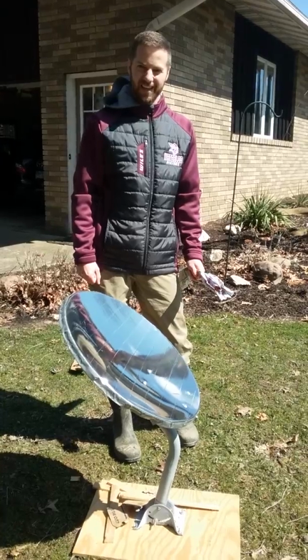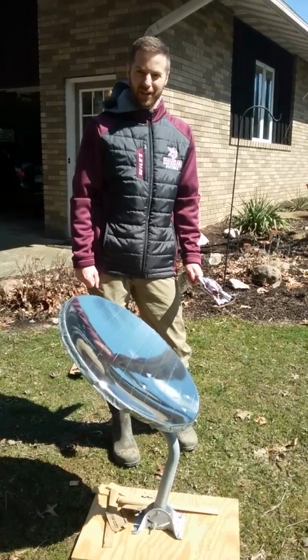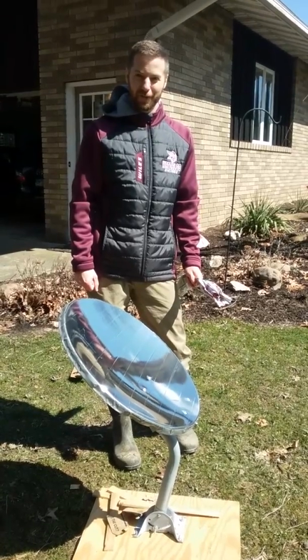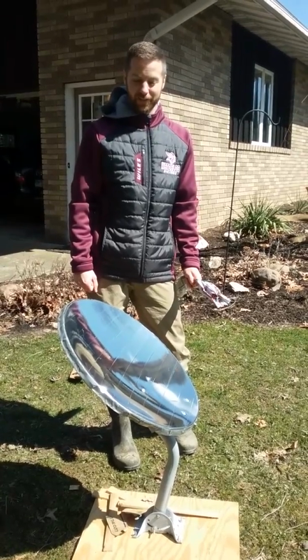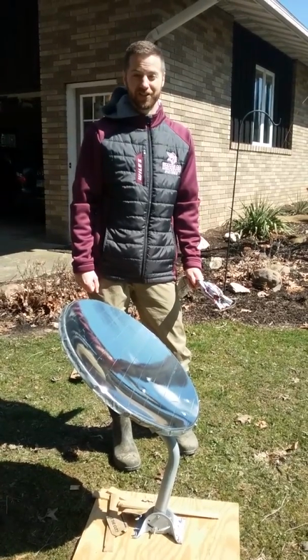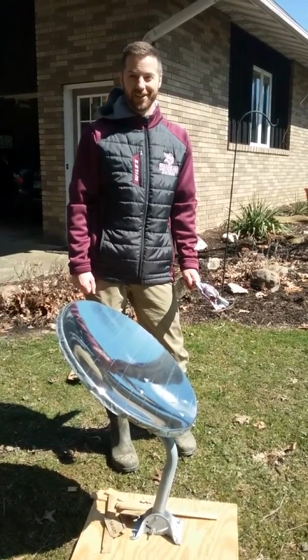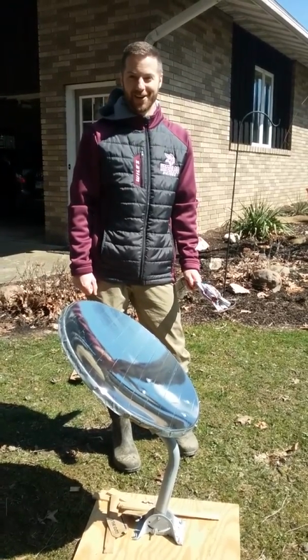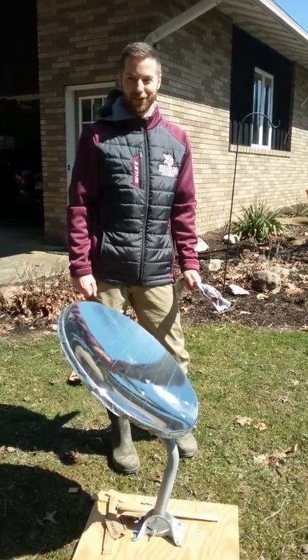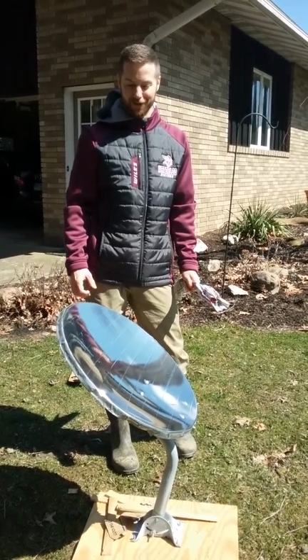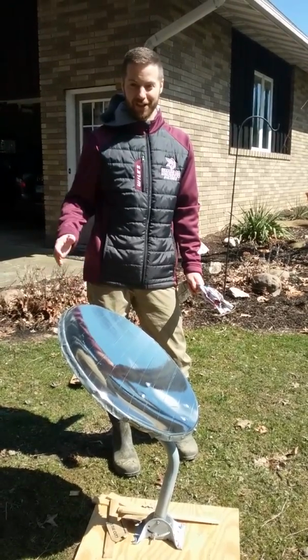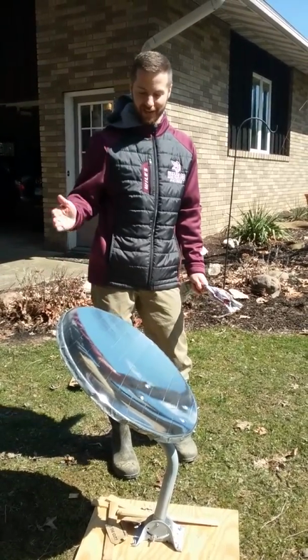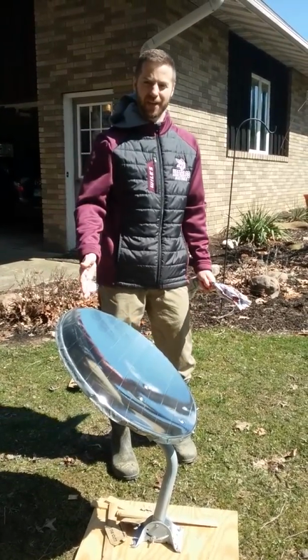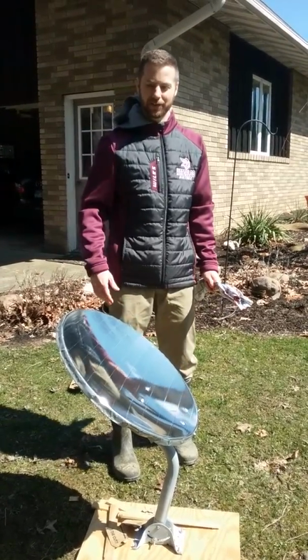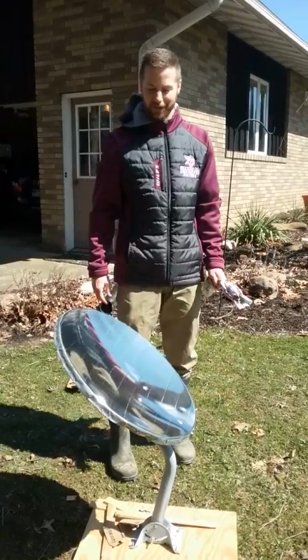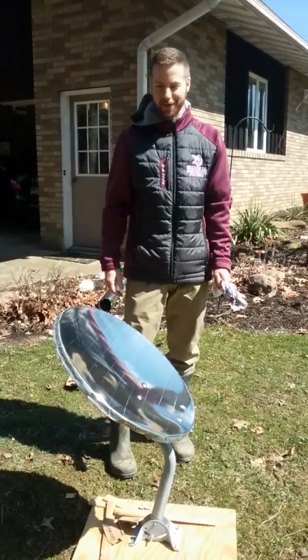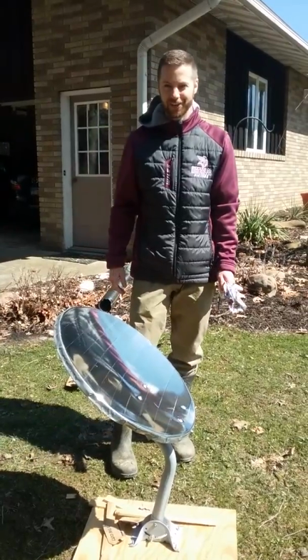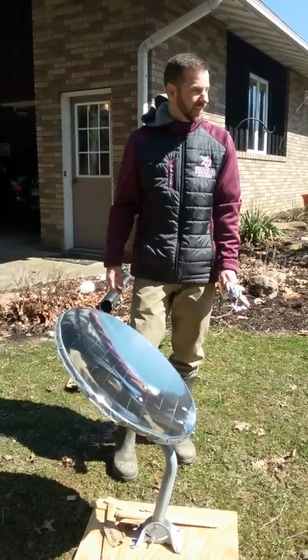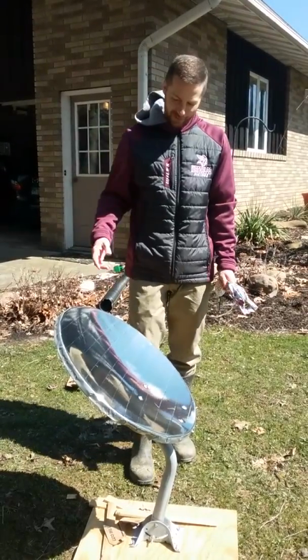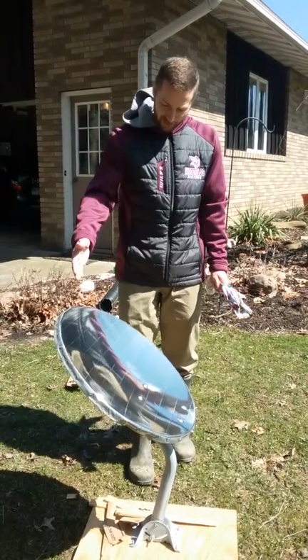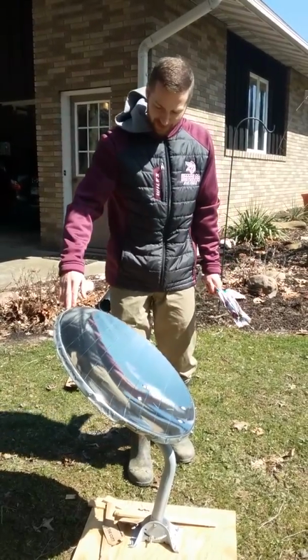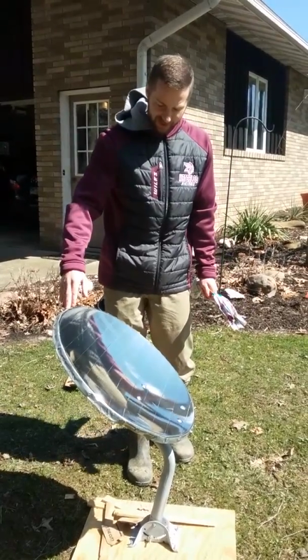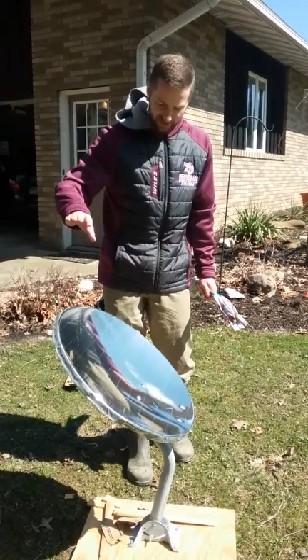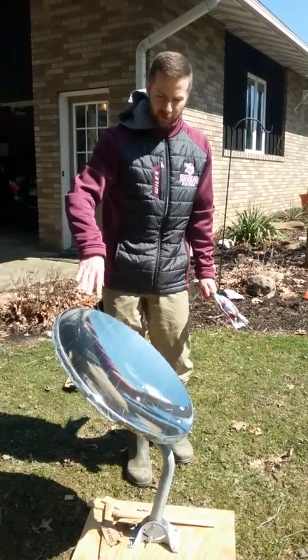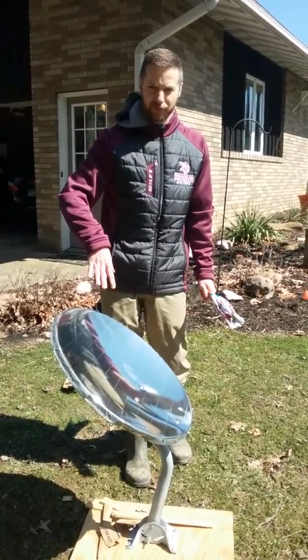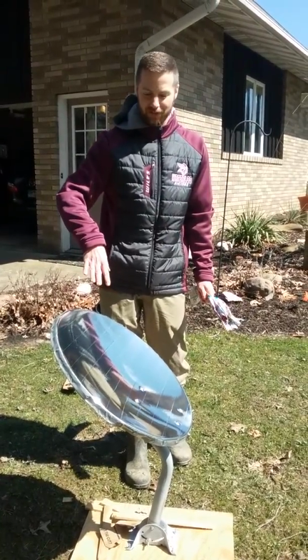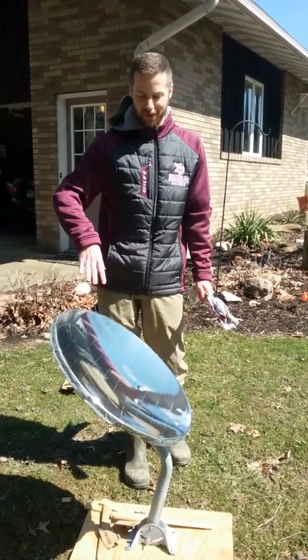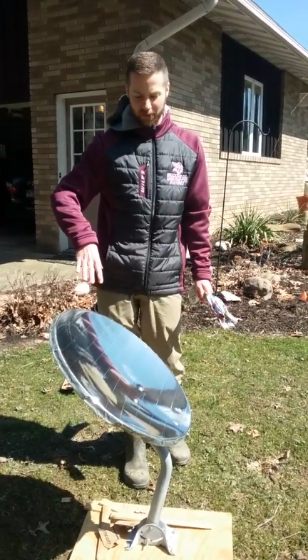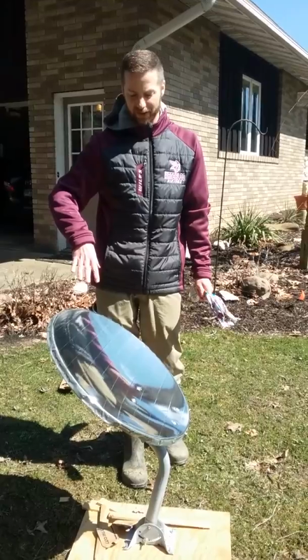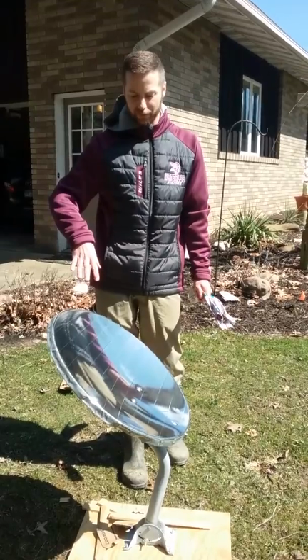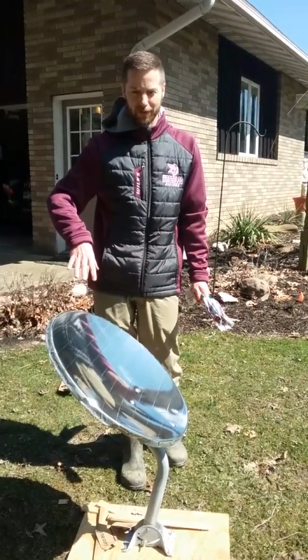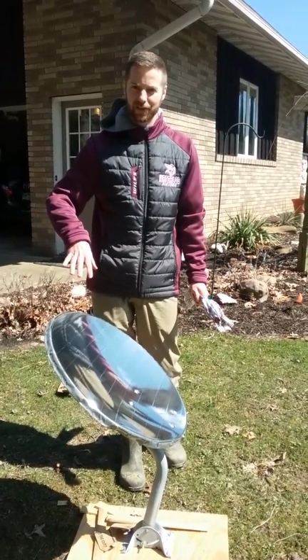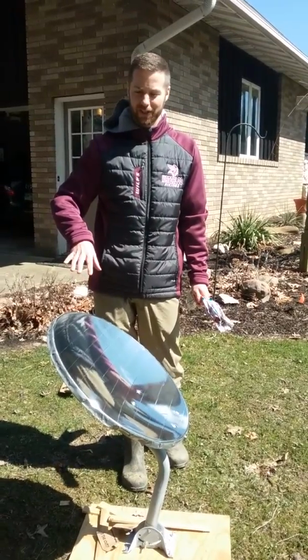Hey guys! We finally got some sunshine here in Ohio, so I wanted to show you how this death ray I was talking about the other day works. What we've got is a satellite dish — I just put some reflective tape on it, so it's basically going to reflect all the rays of the sun.